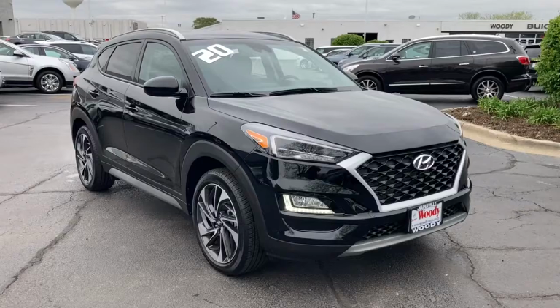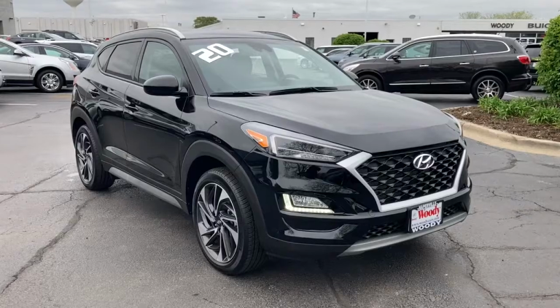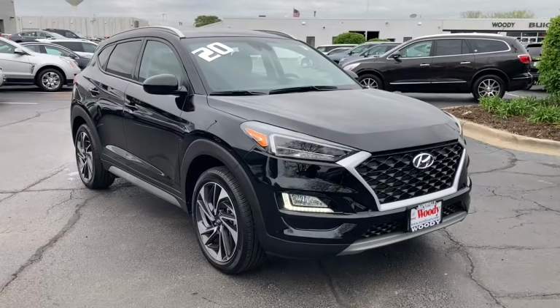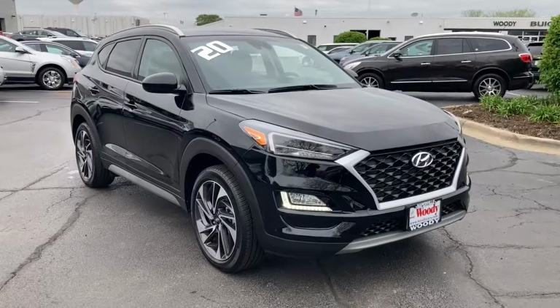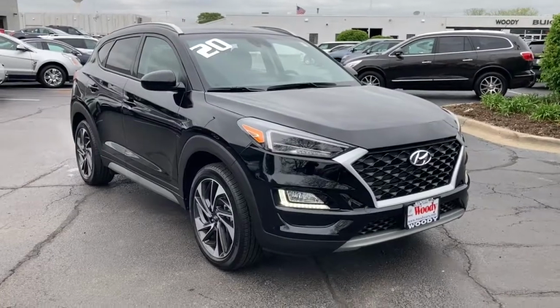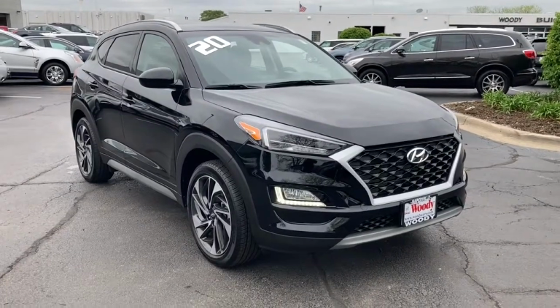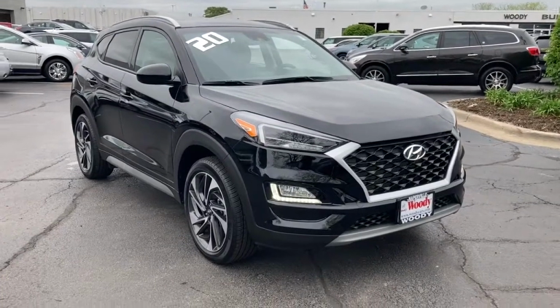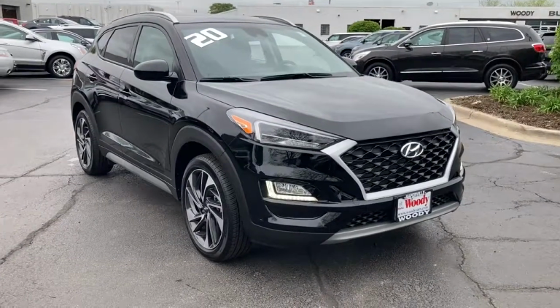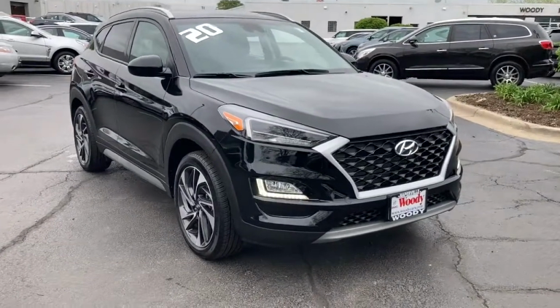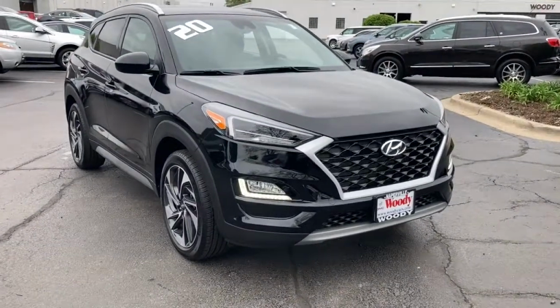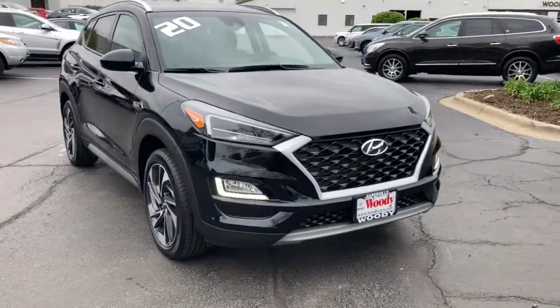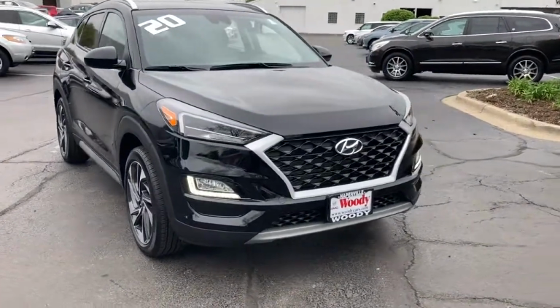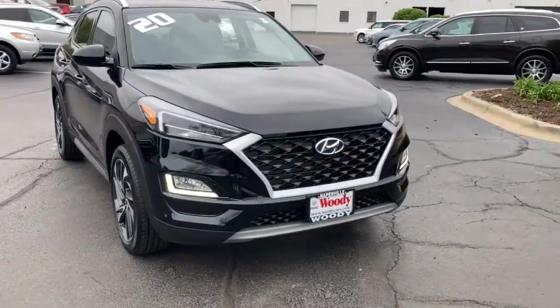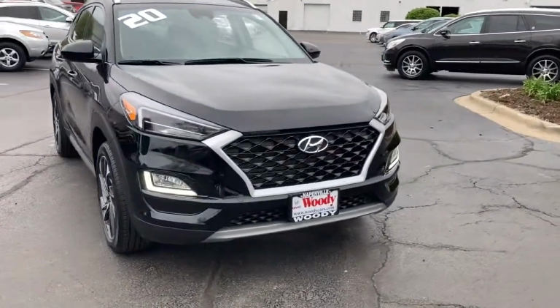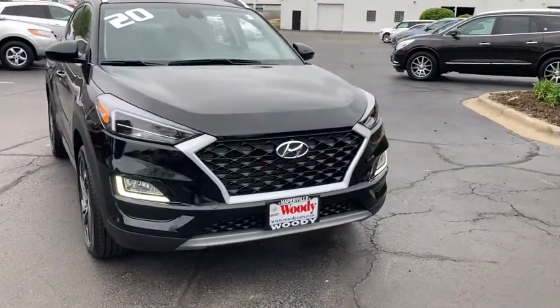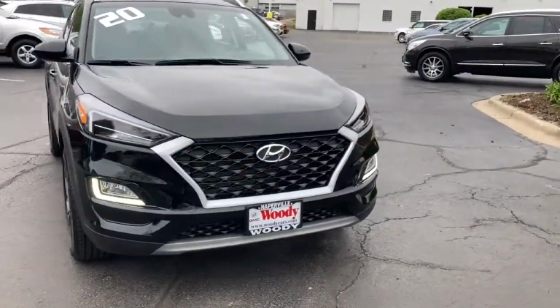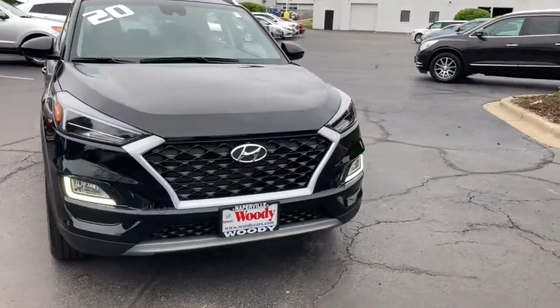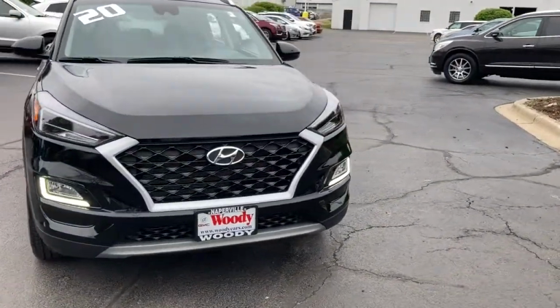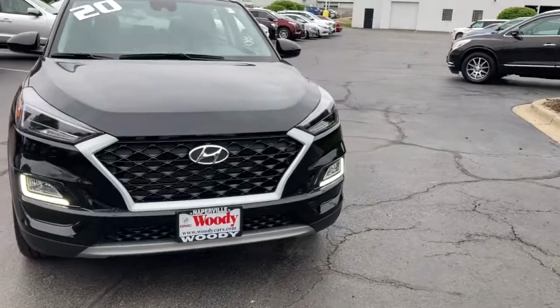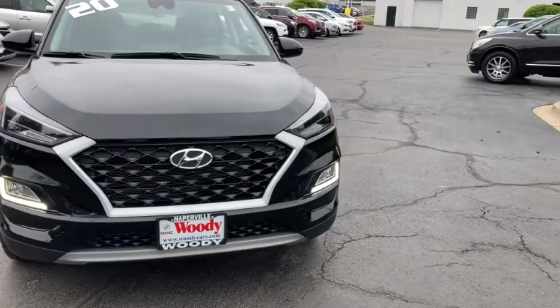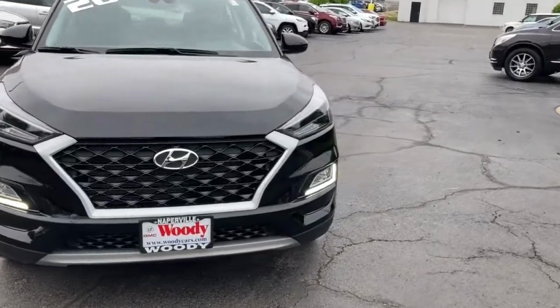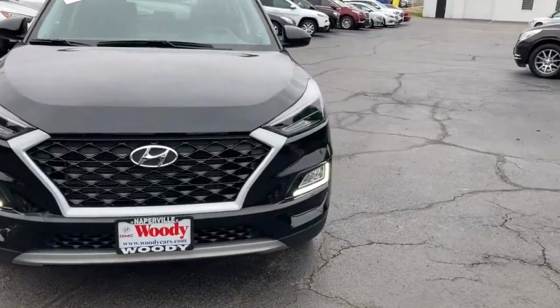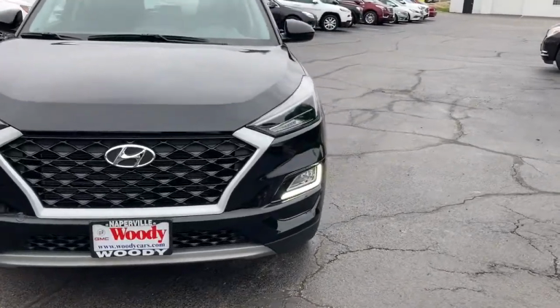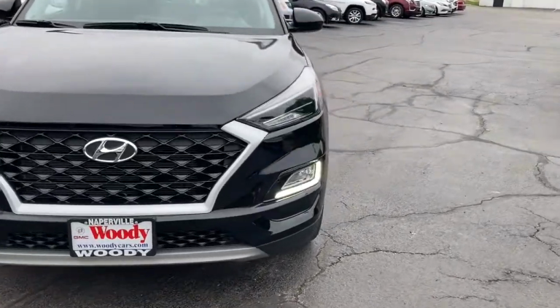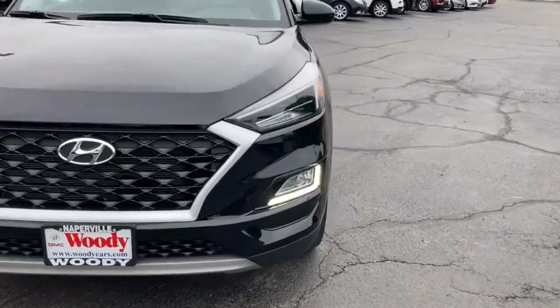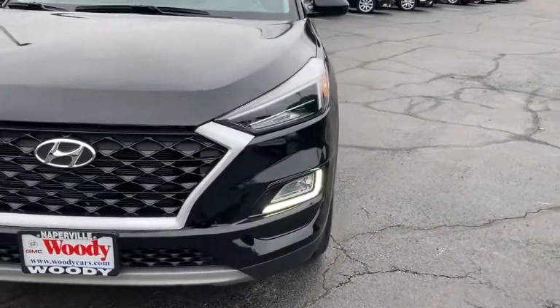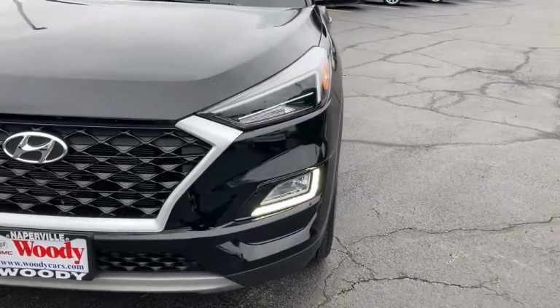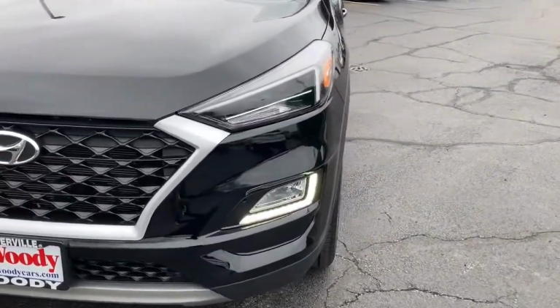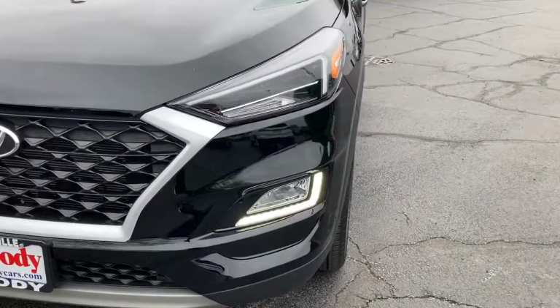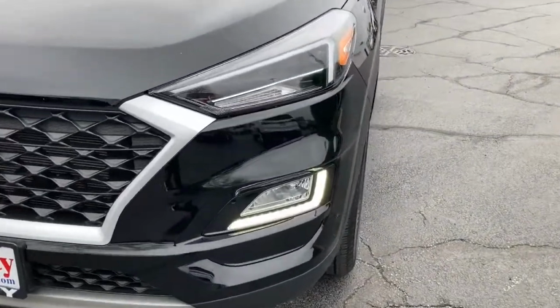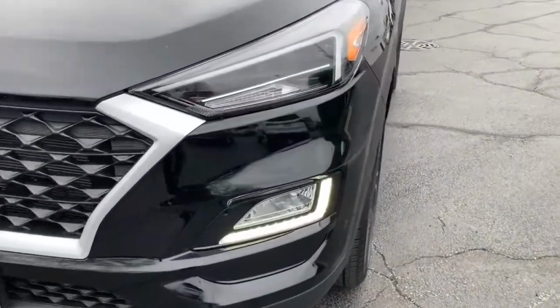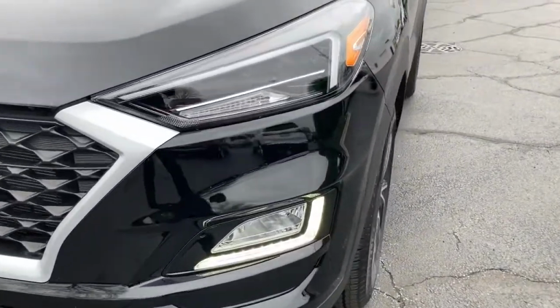Enjoy the view of this 2020 Hyundai Tucson. With less than 15,000 miles on the odometer, this vehicle provides excellent value.